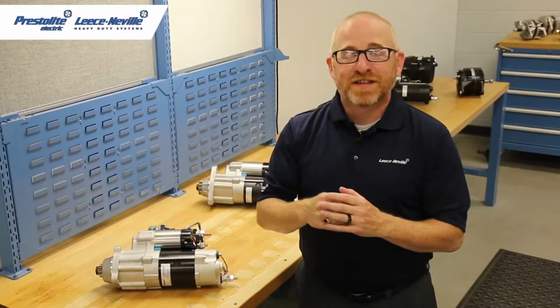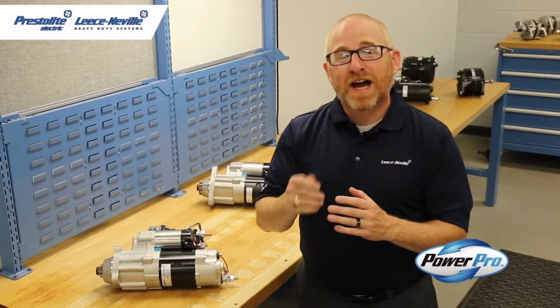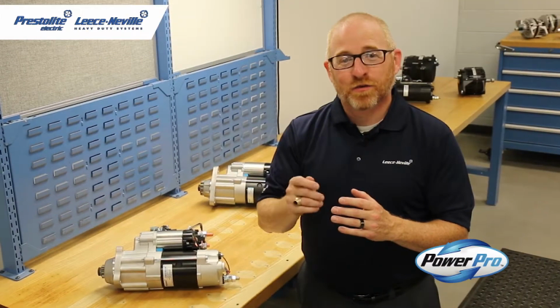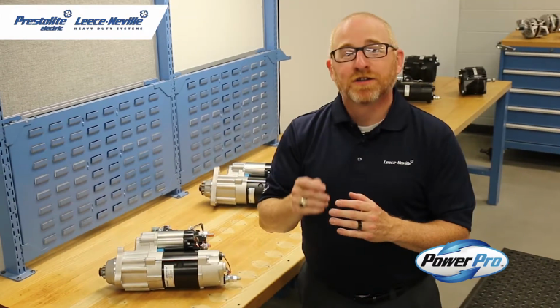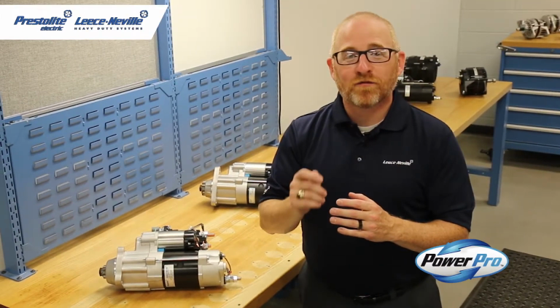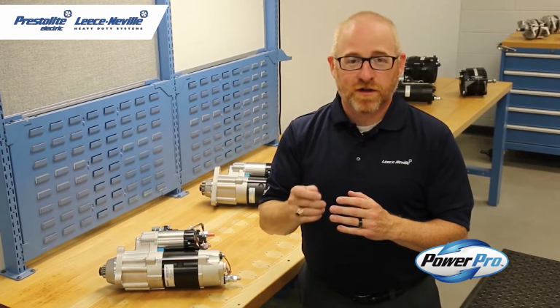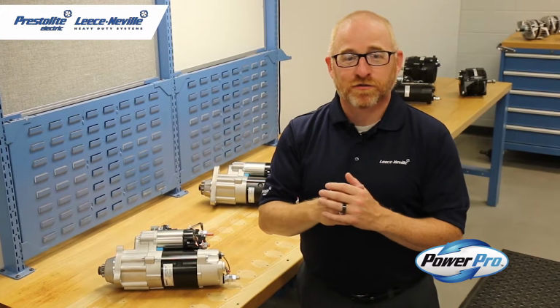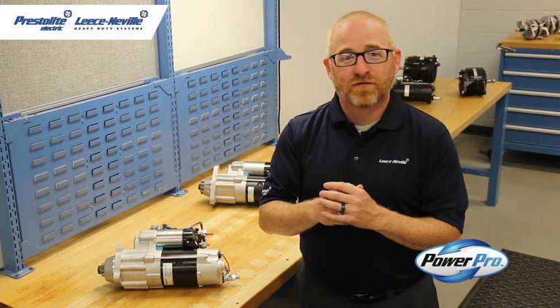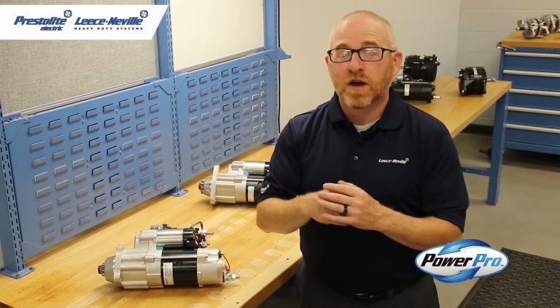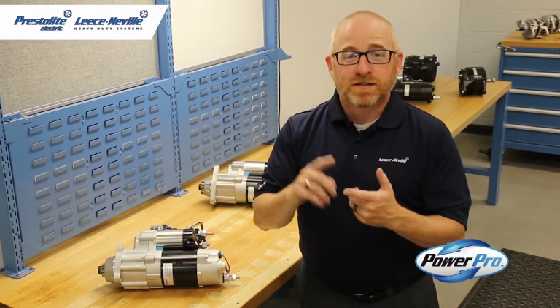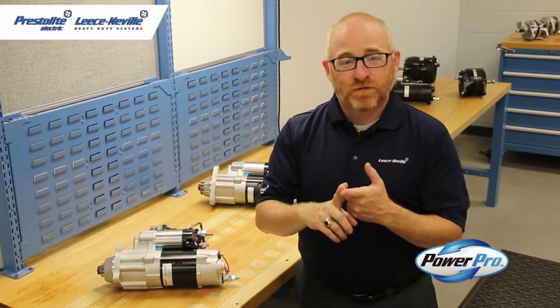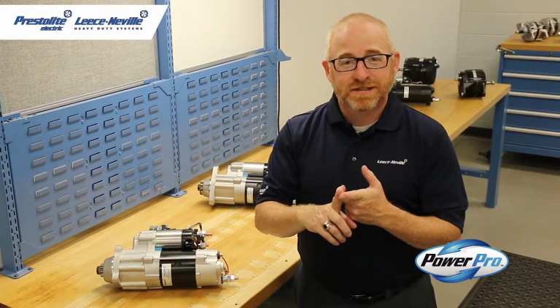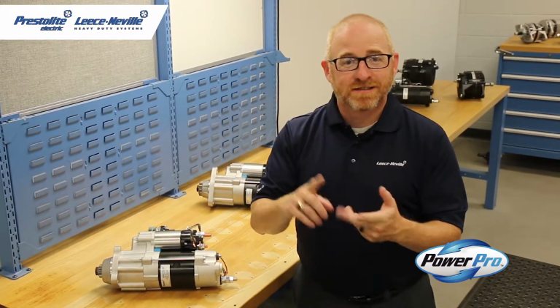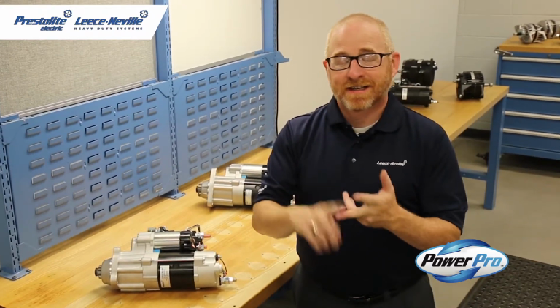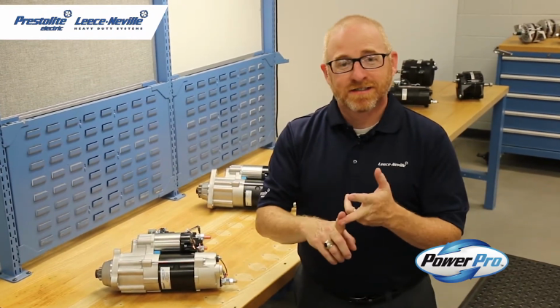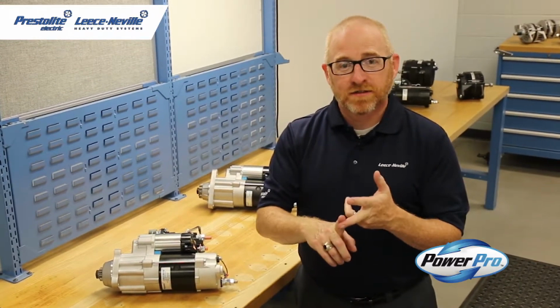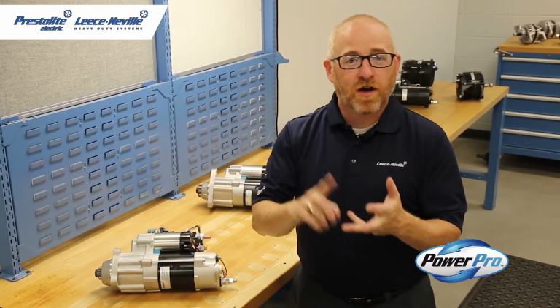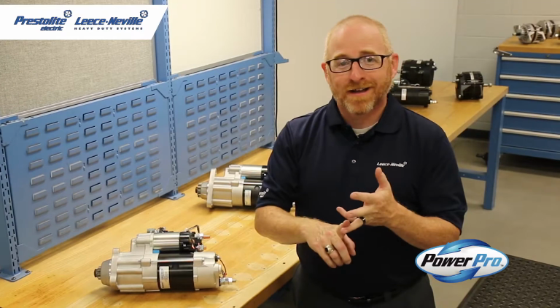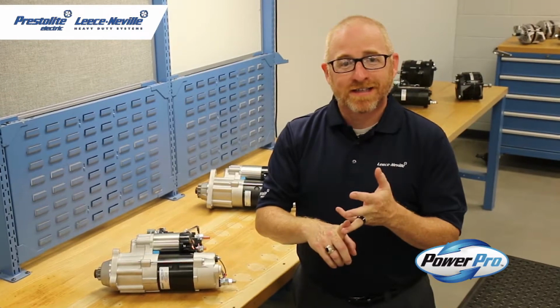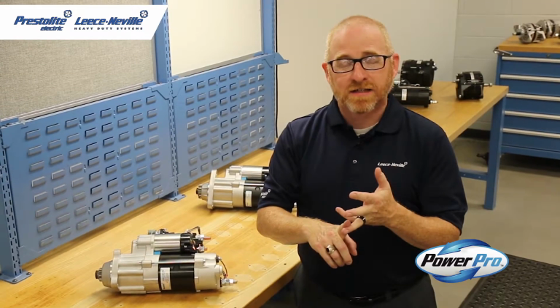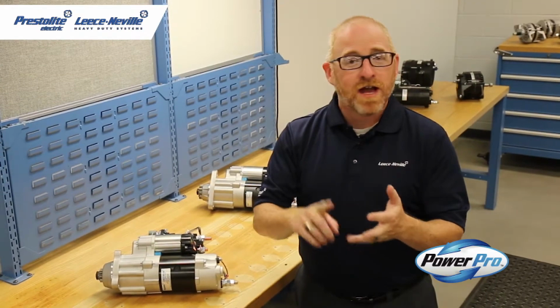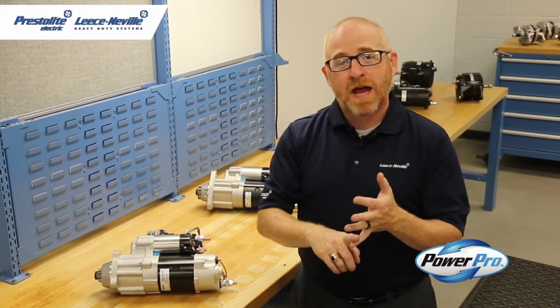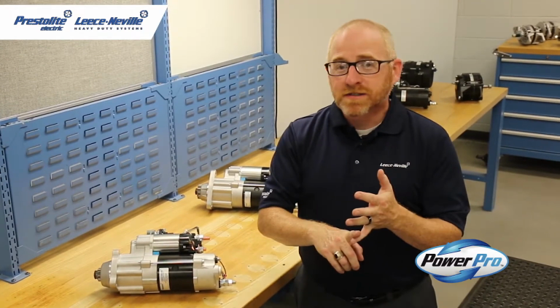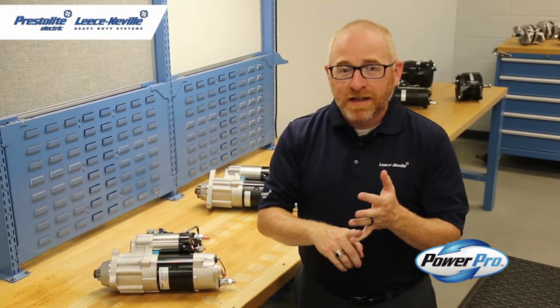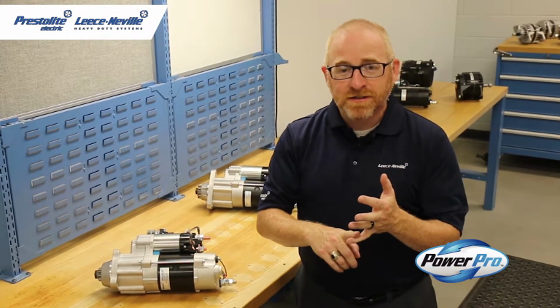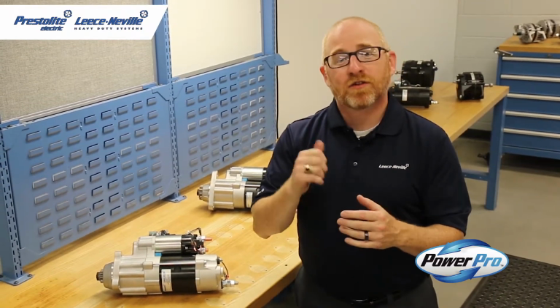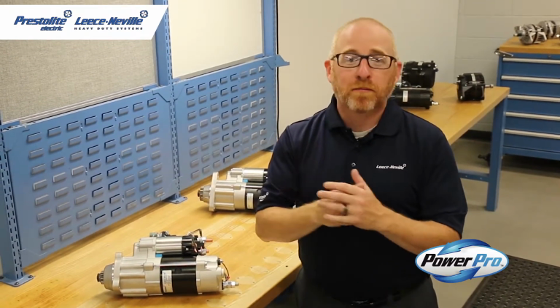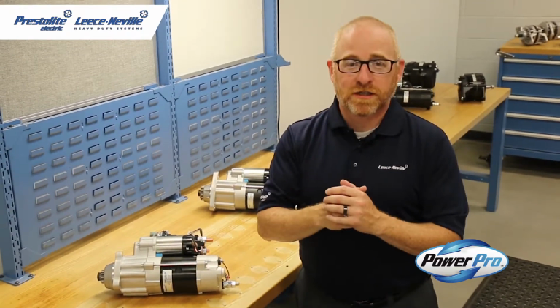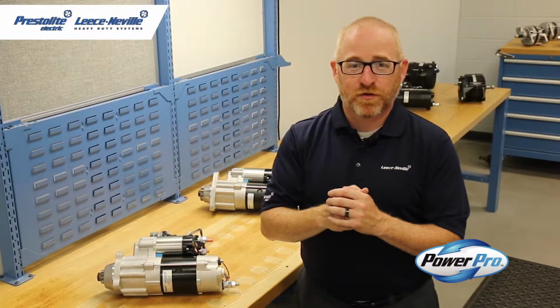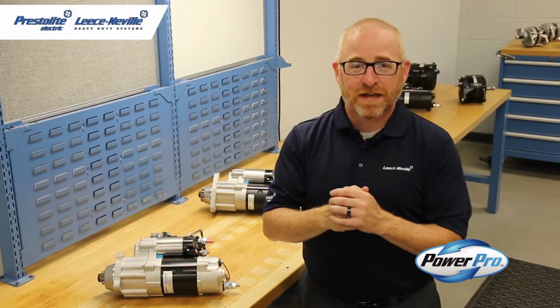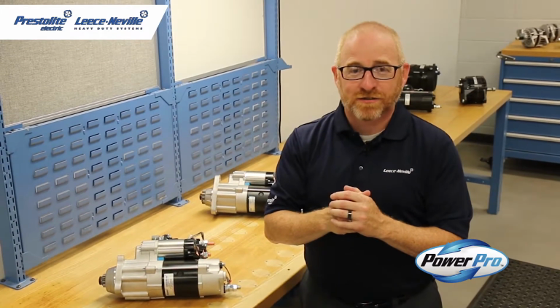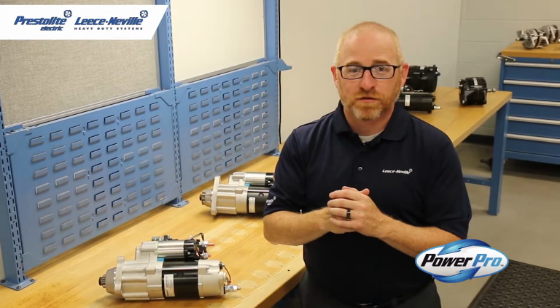These 5-kilowatt 12-volt starters are designed for DT466, CAT C7, Cummins ISC and ISL, and MAC MP7 engines, and they are a popular replacement for the 38MT starter motors.